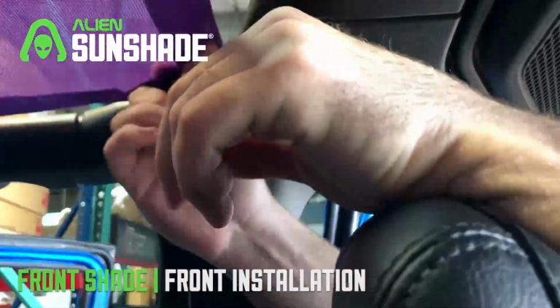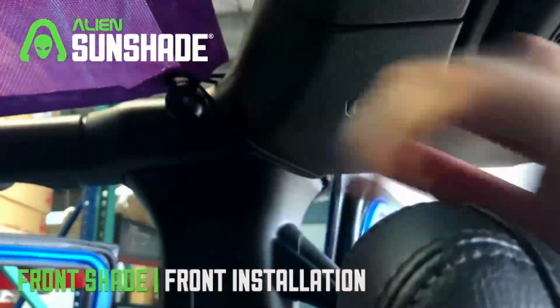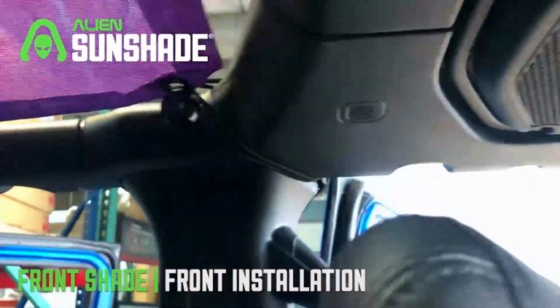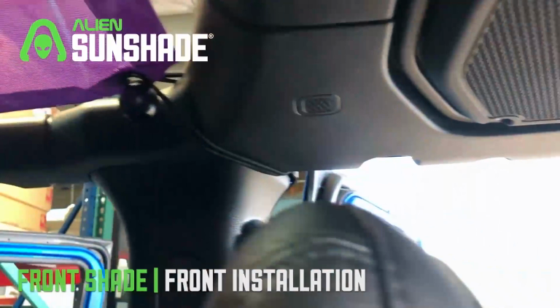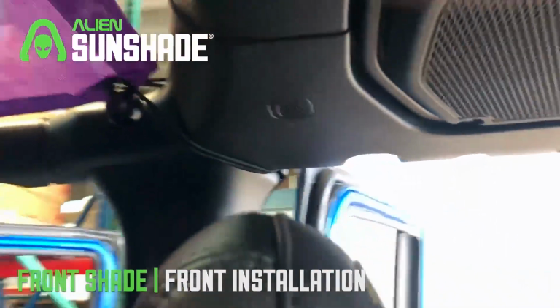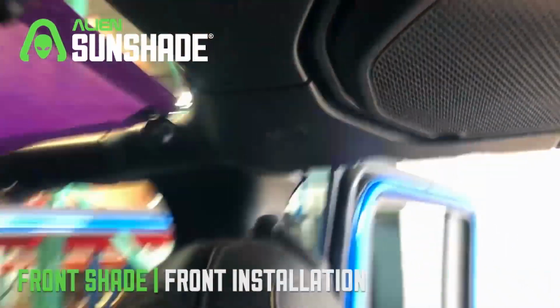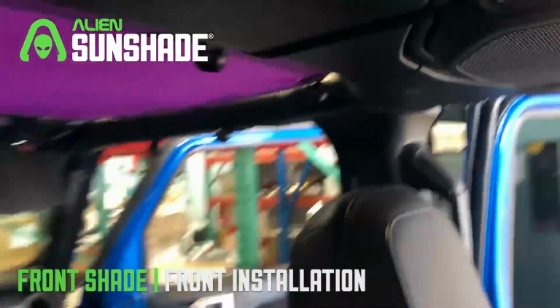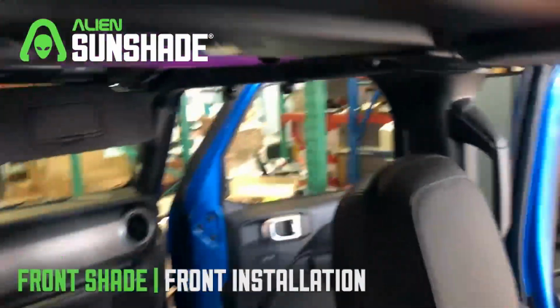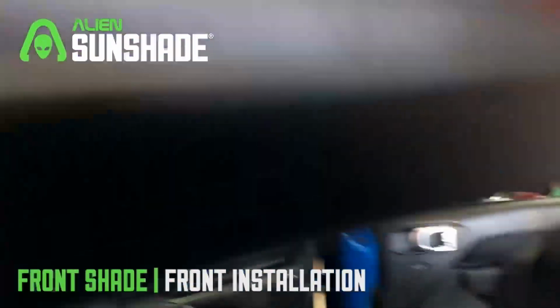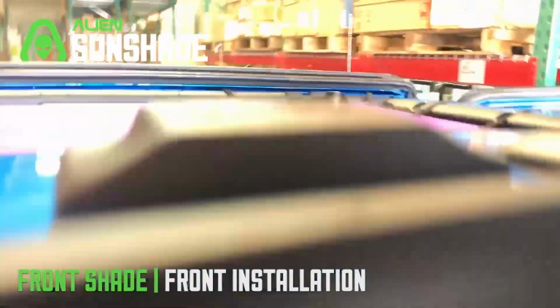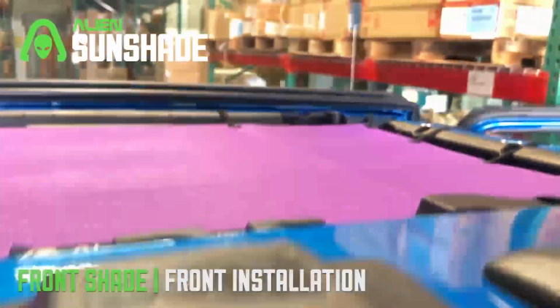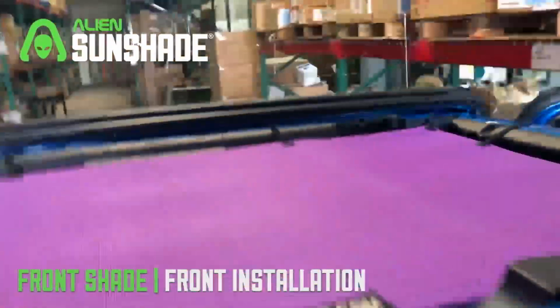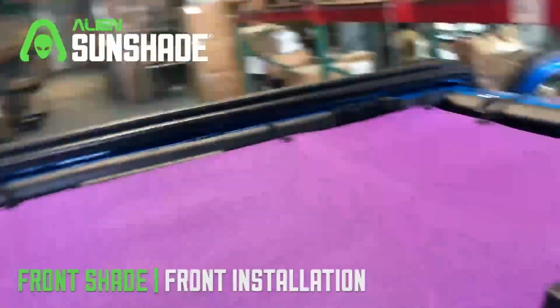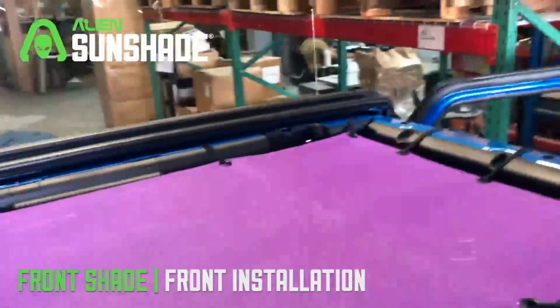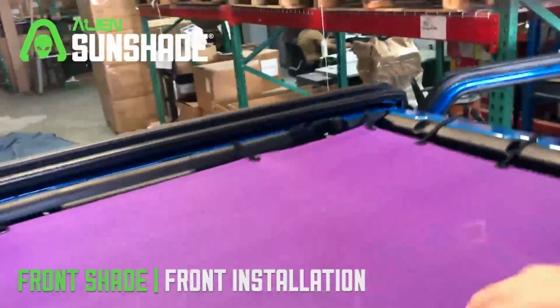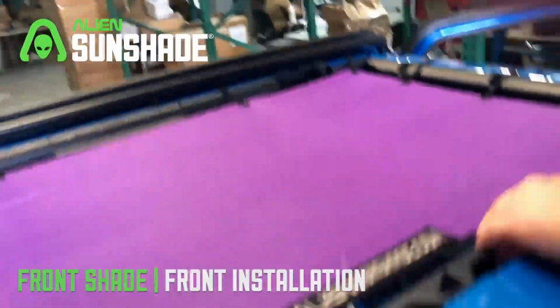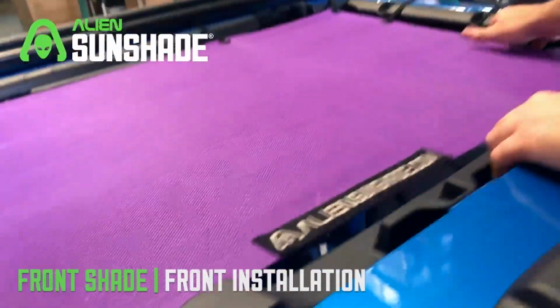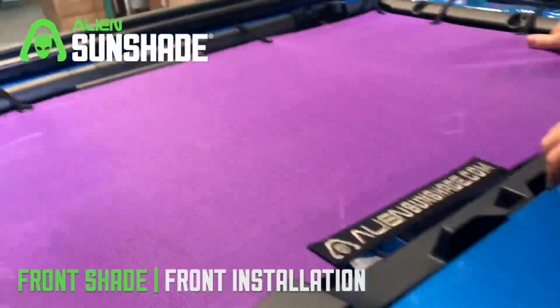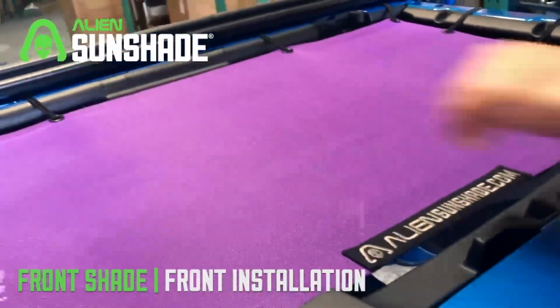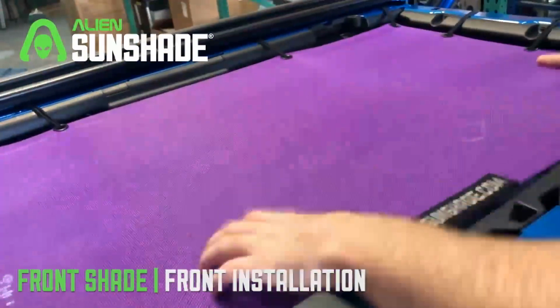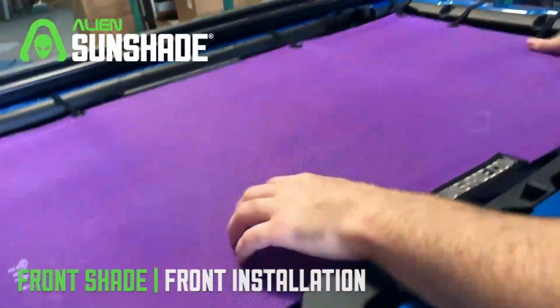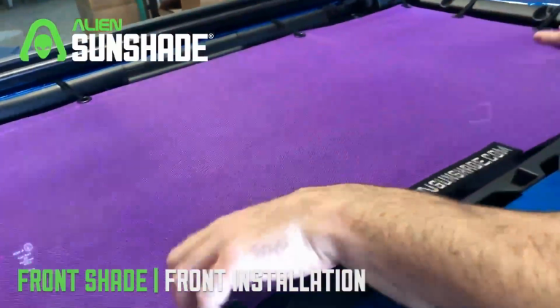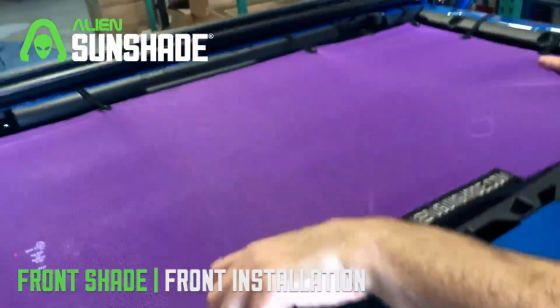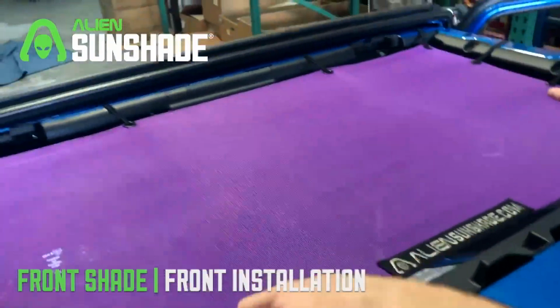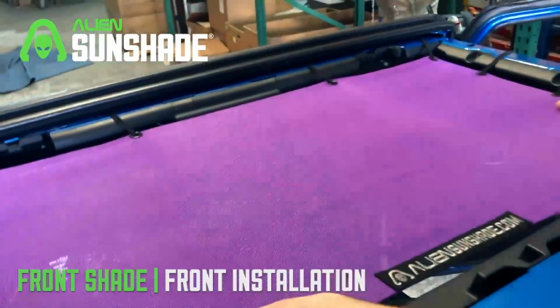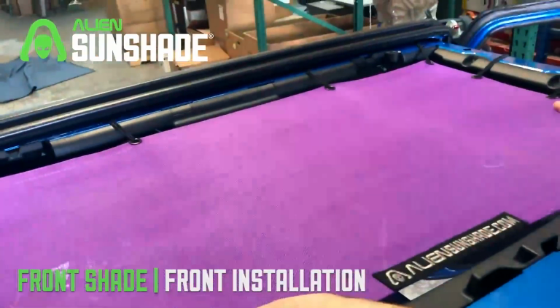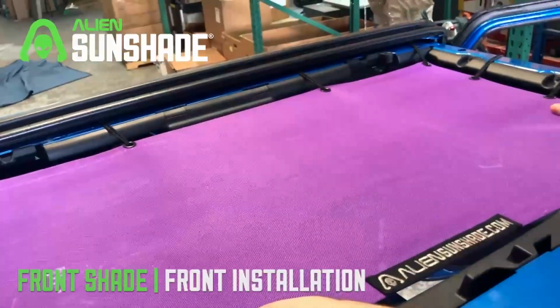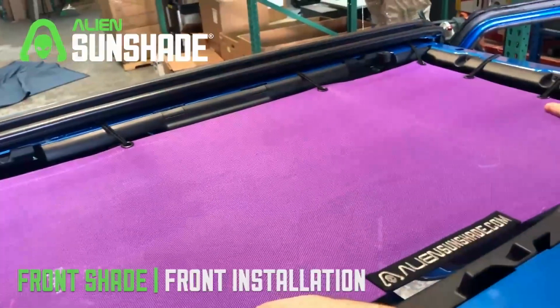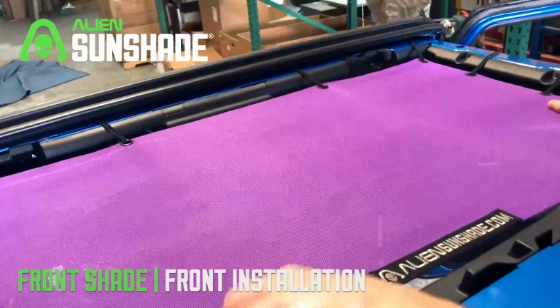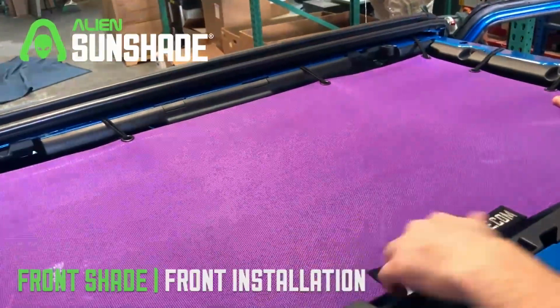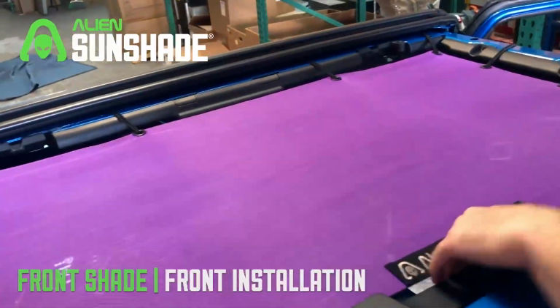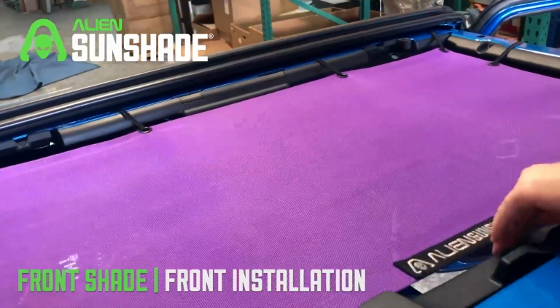And your front alien sunshade is installed. I'd recommend coming up top, kind of stretching it out a little bit, making sure it's aligned, and it's time to enjoy it. Thanks for watching.